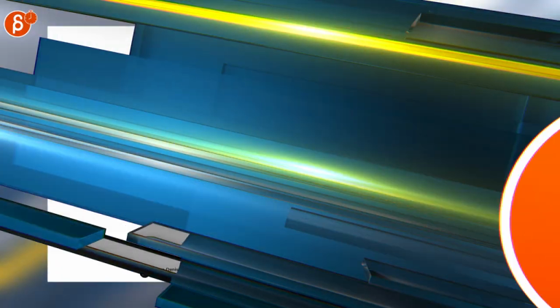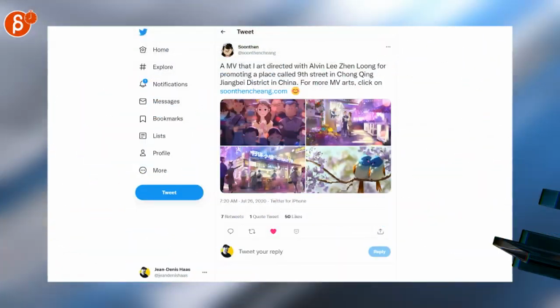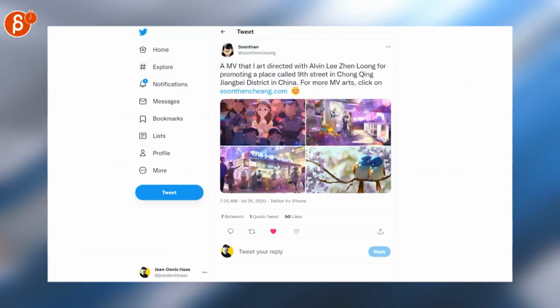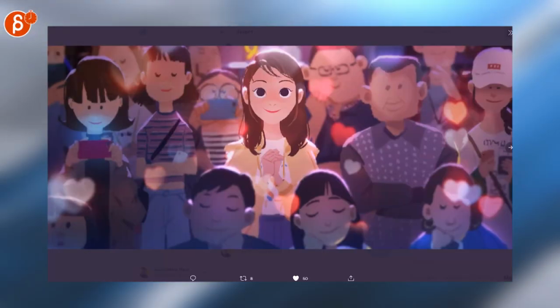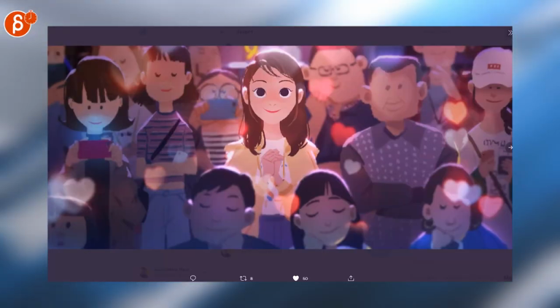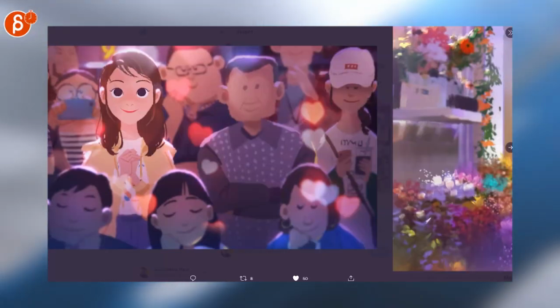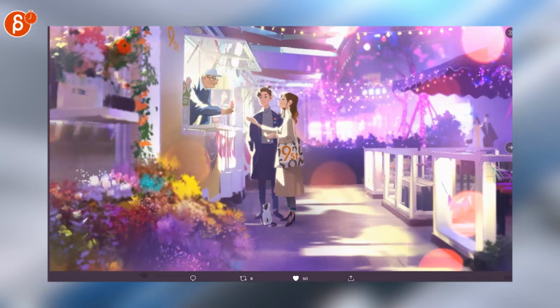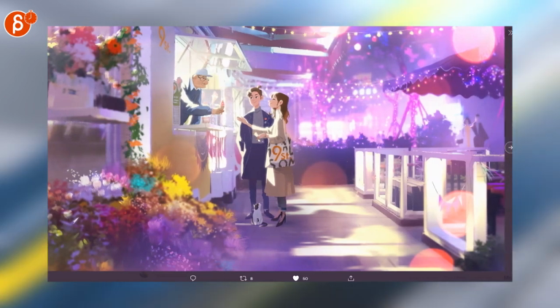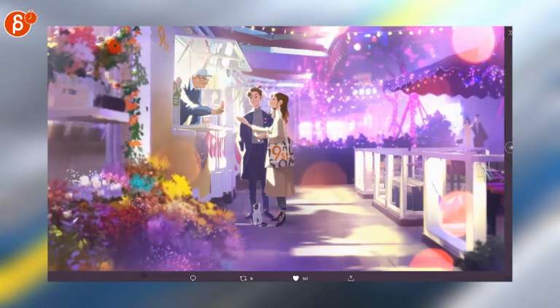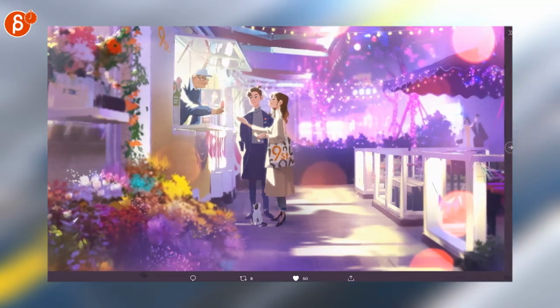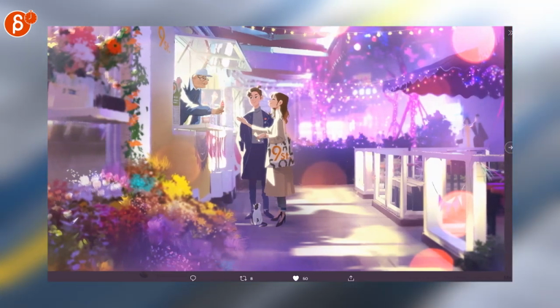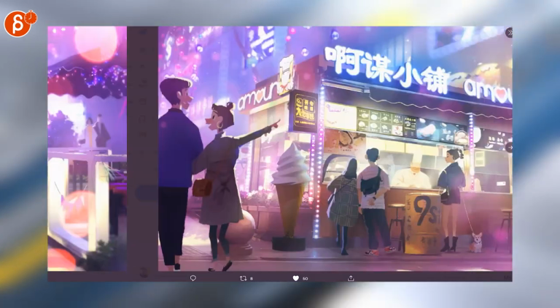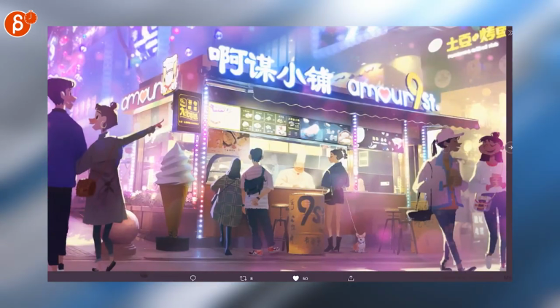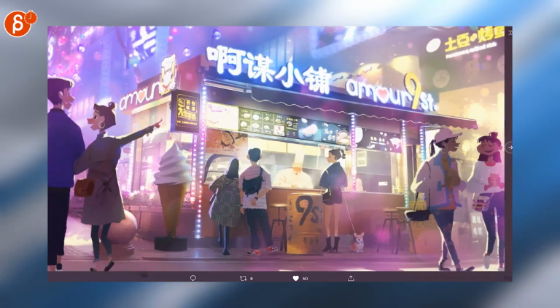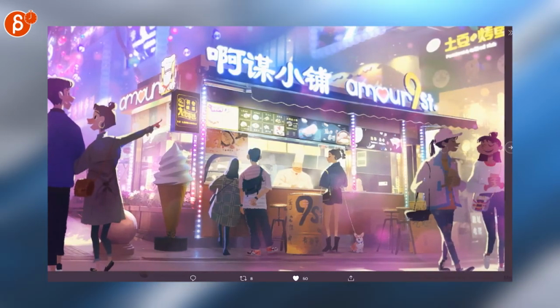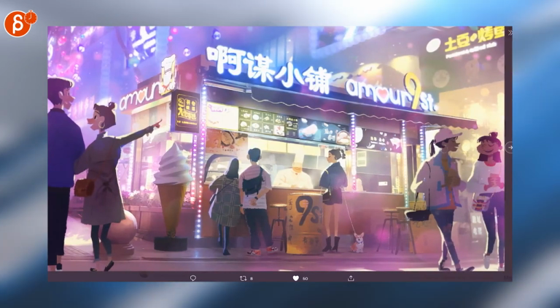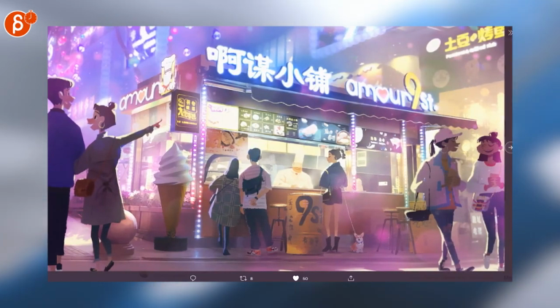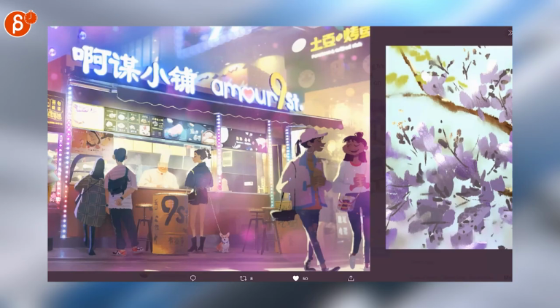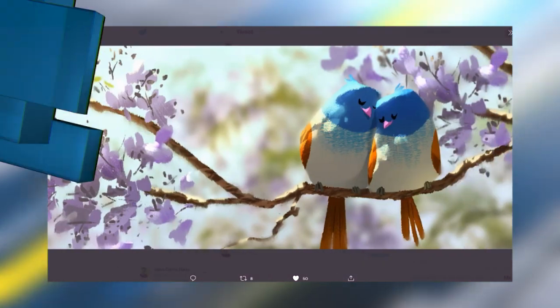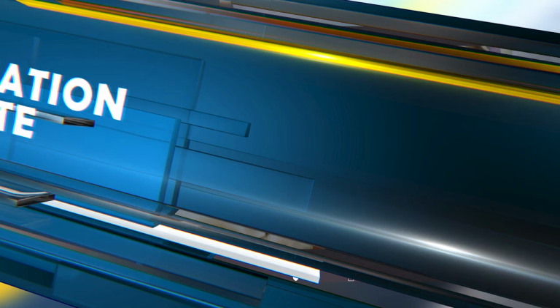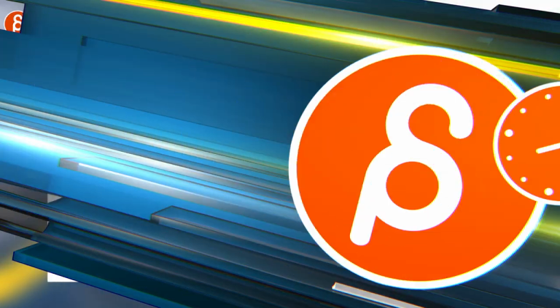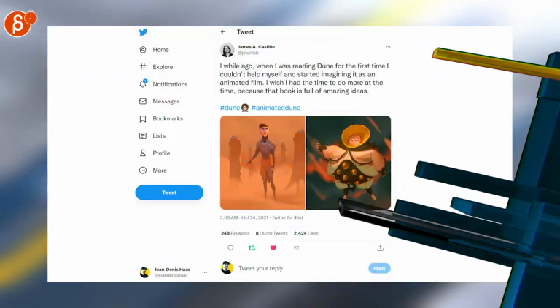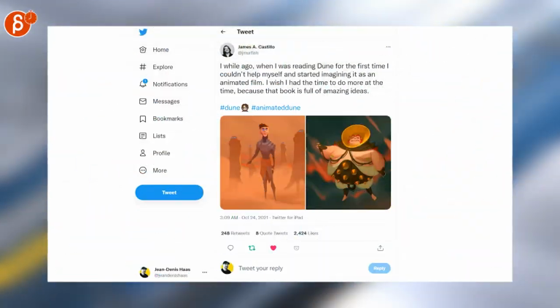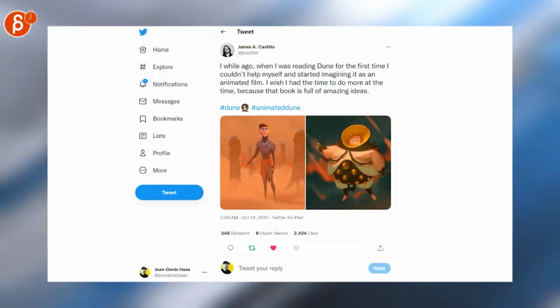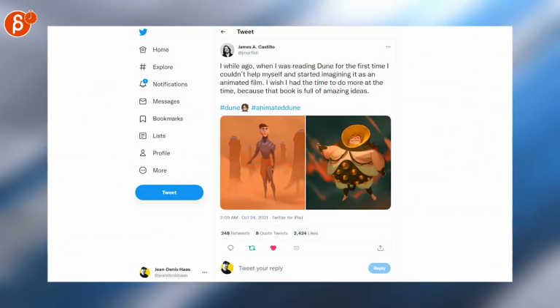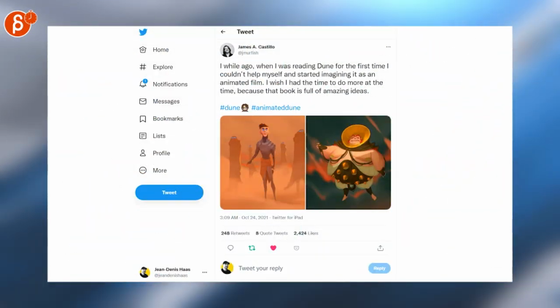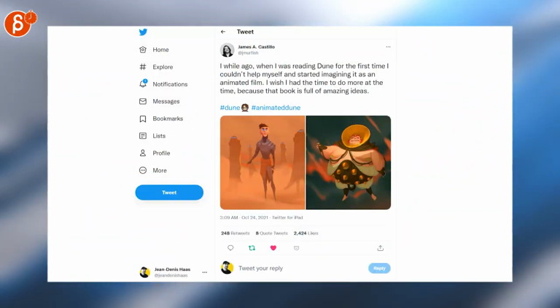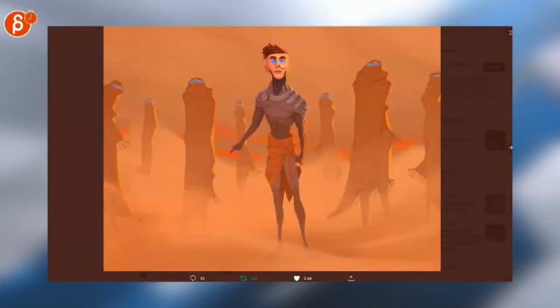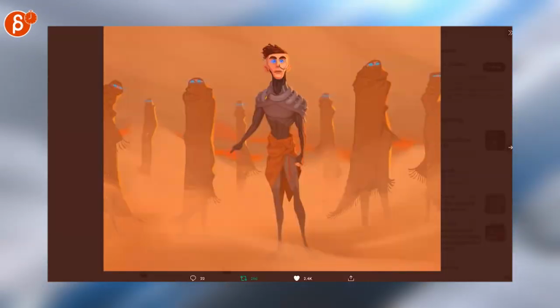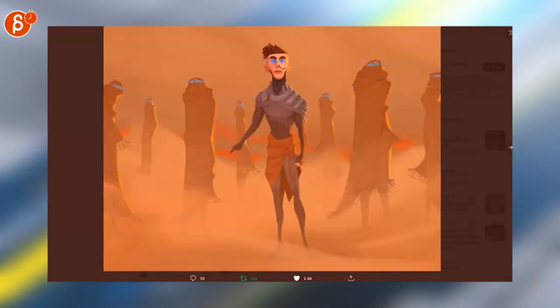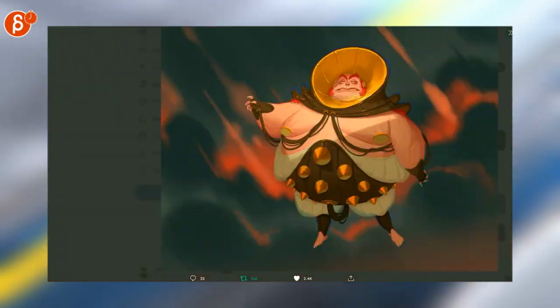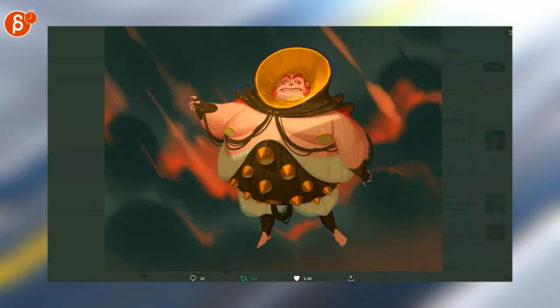Speaking of awesome art — look at that, I love that. Look at these colors. Continuing with art, an animated Dune would be something. That's pretty cool. I would totally watch that.